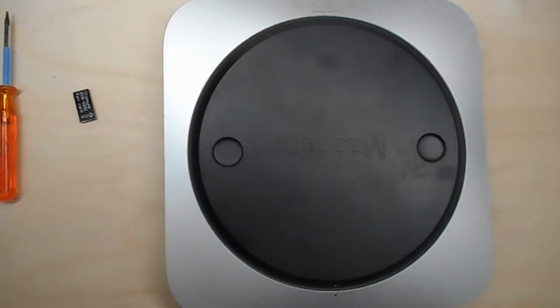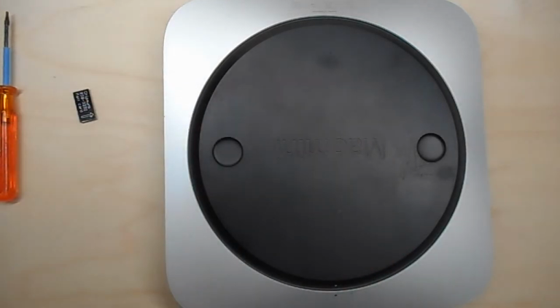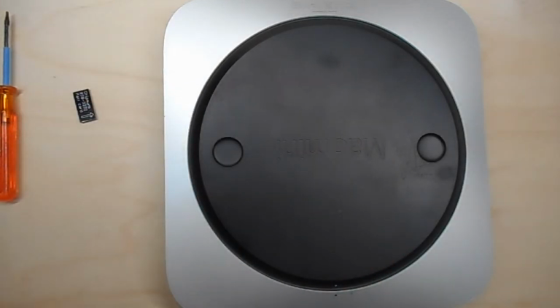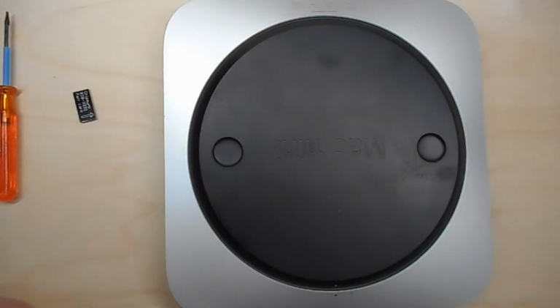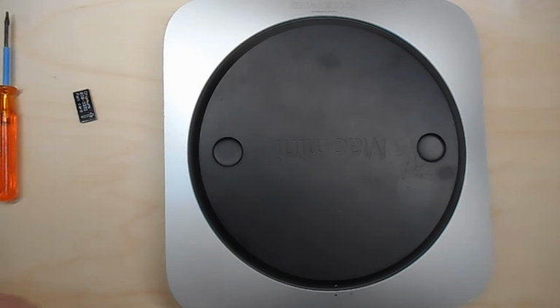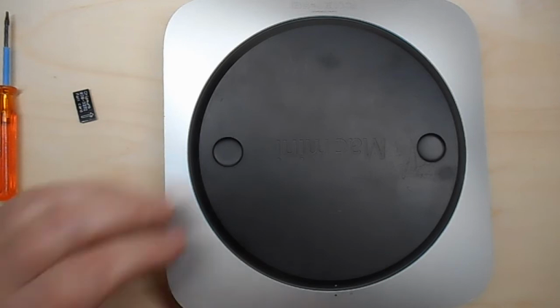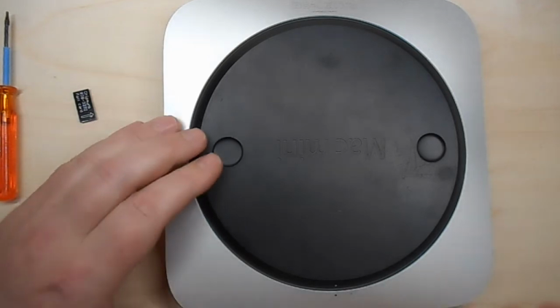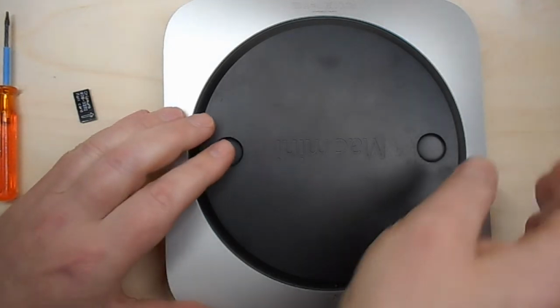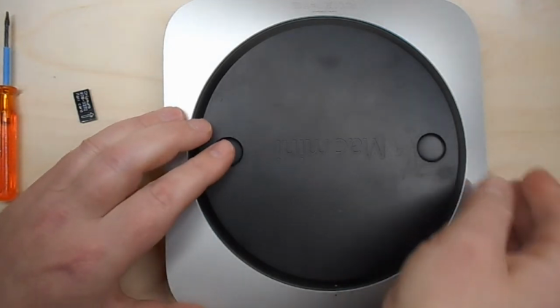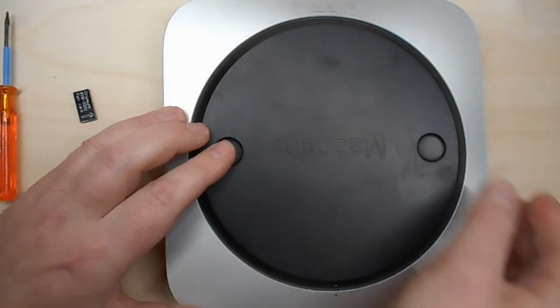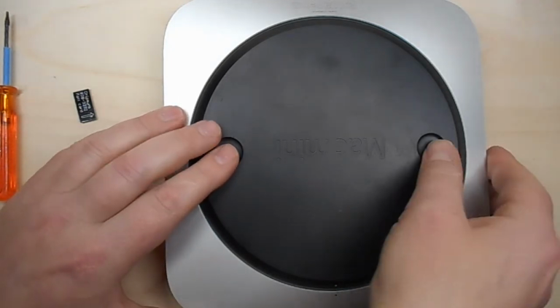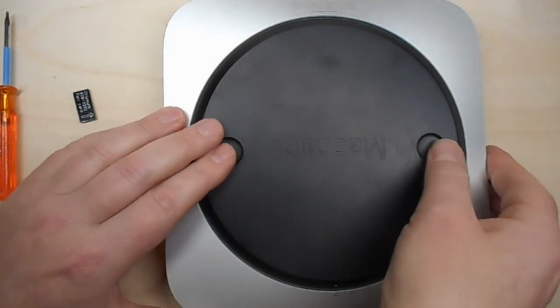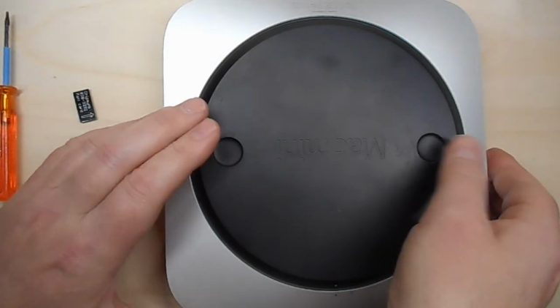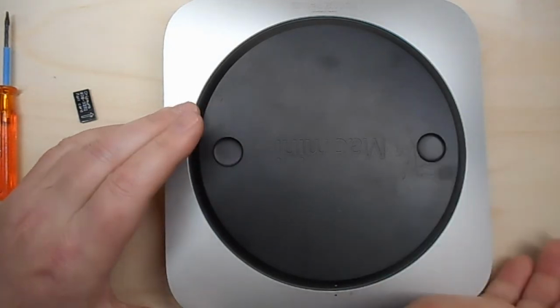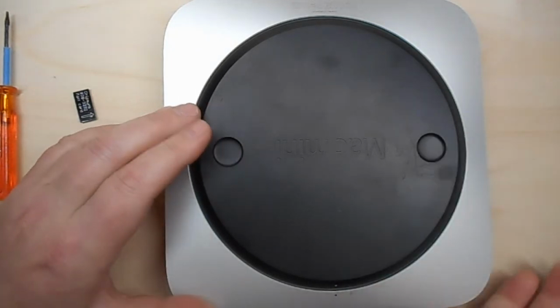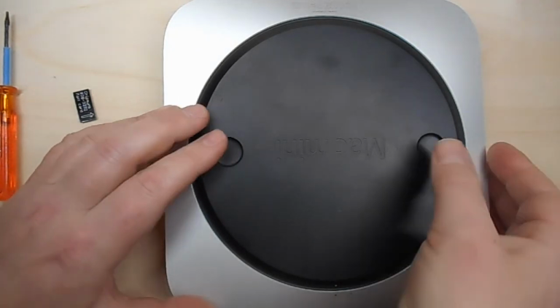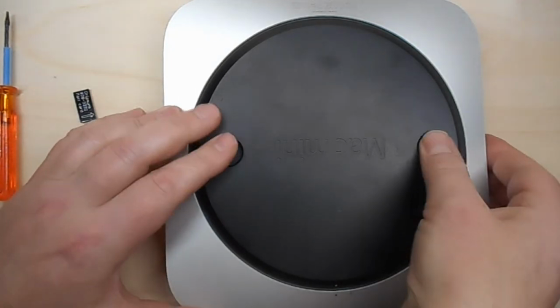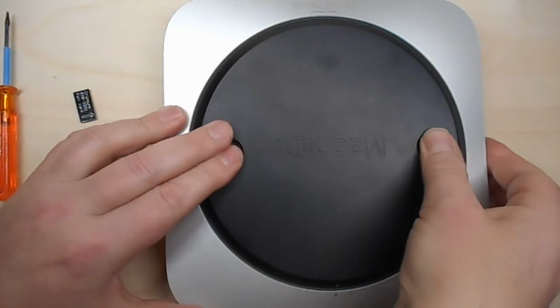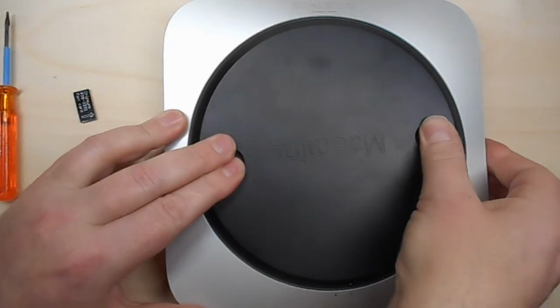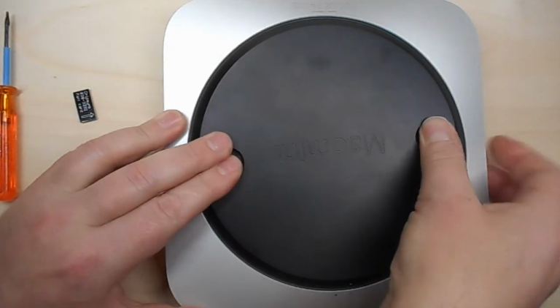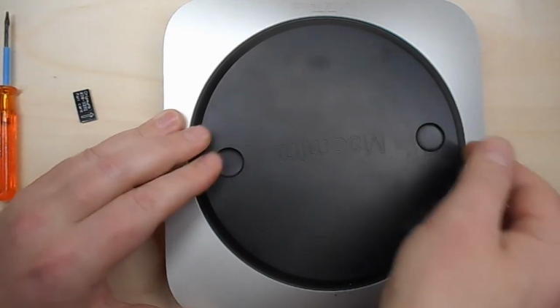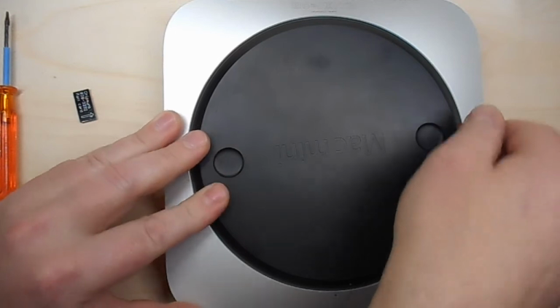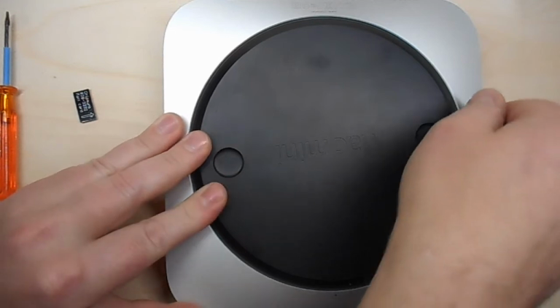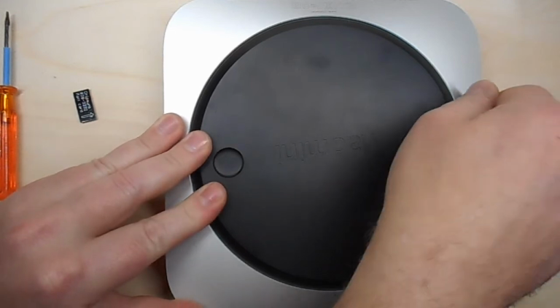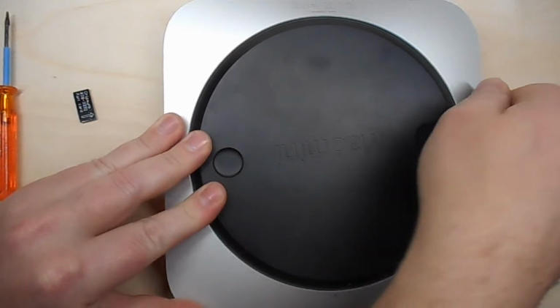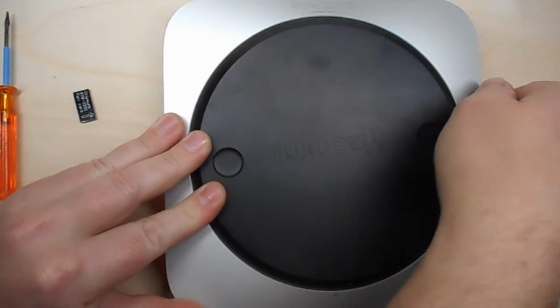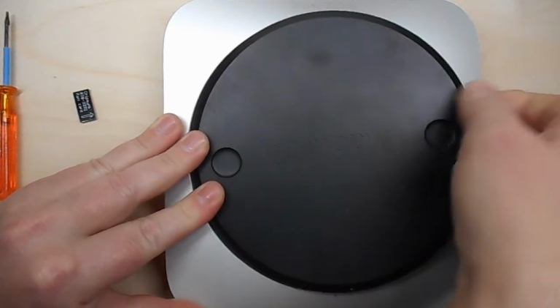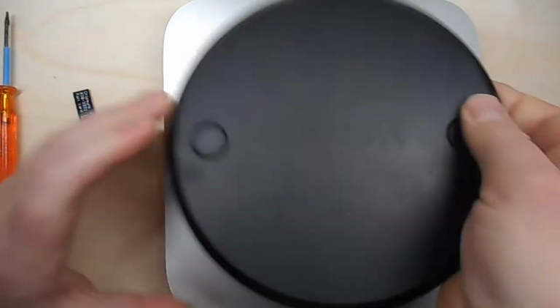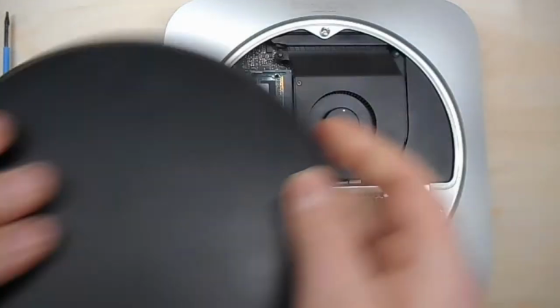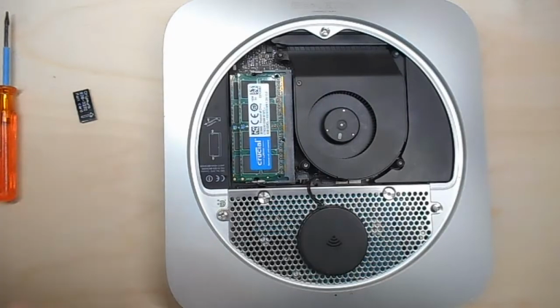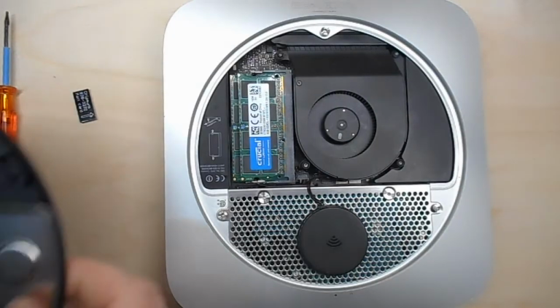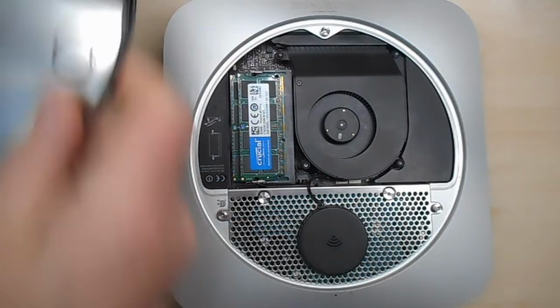Step one: take the cover off the bottom of the Mac, which you do by sliding and turning a little bit, and the cover comes out.